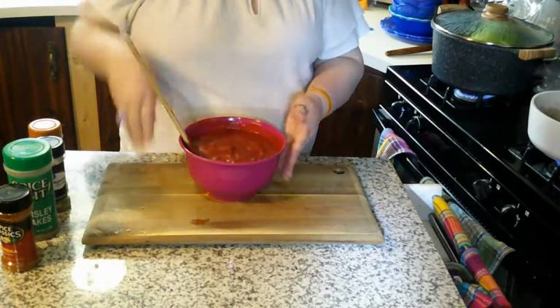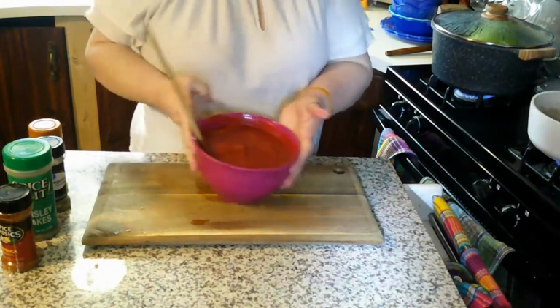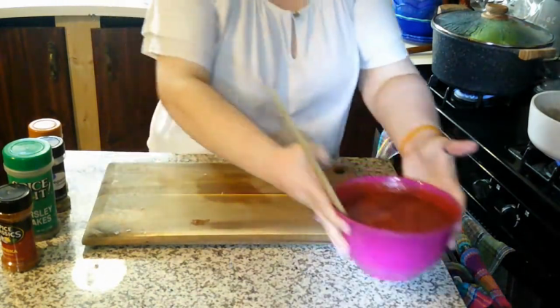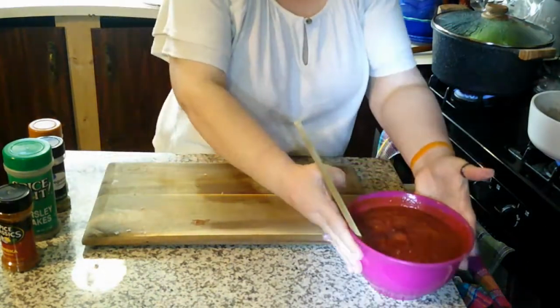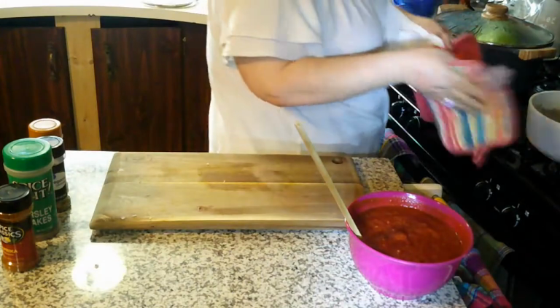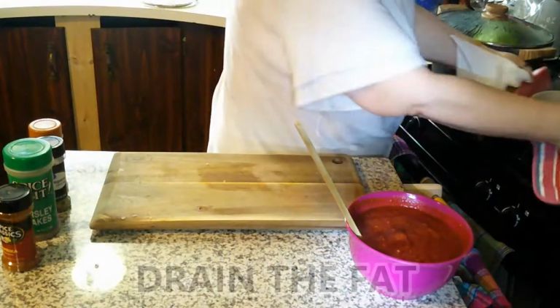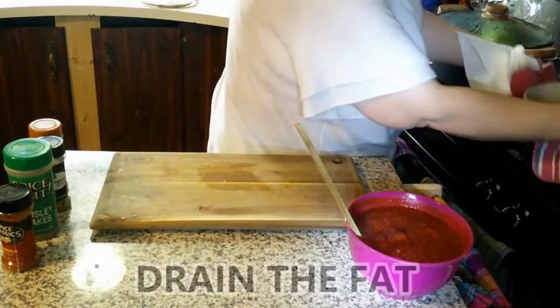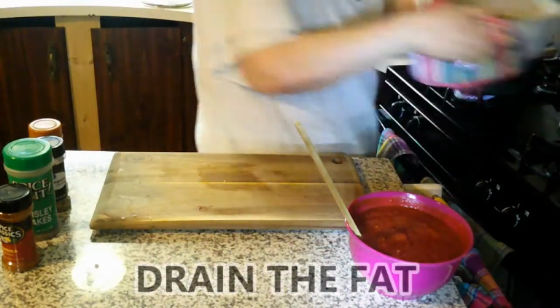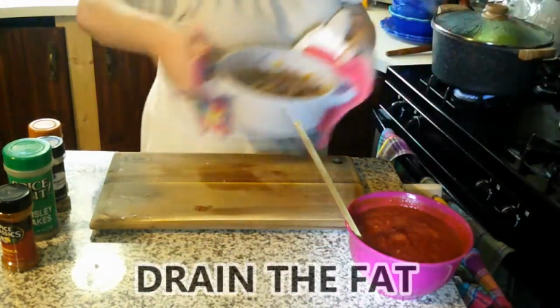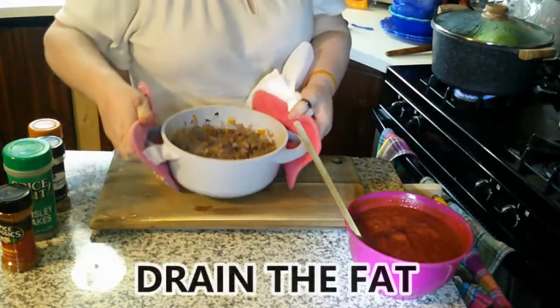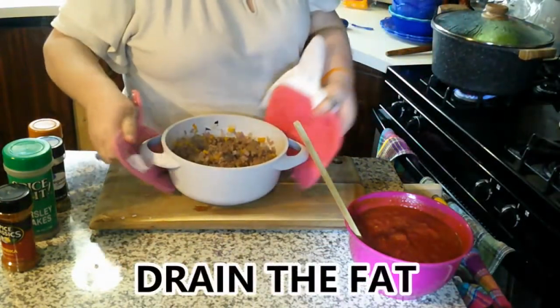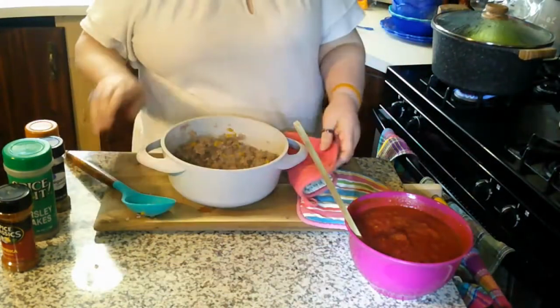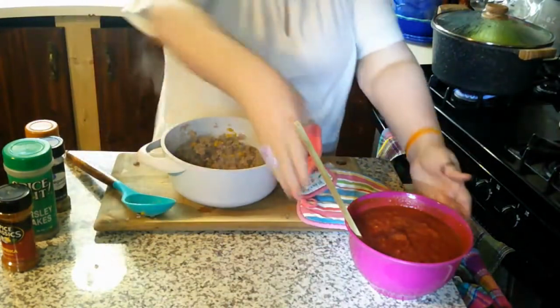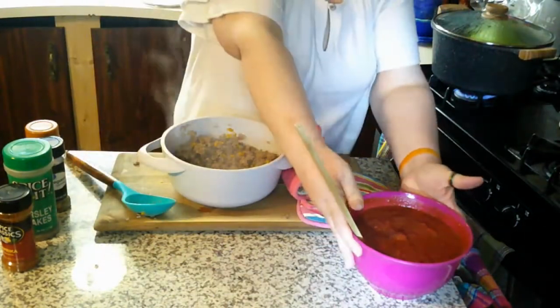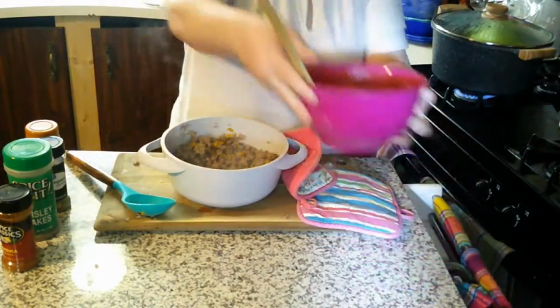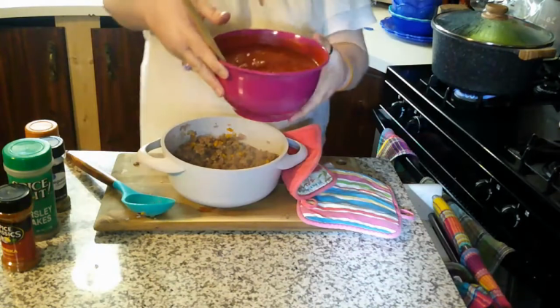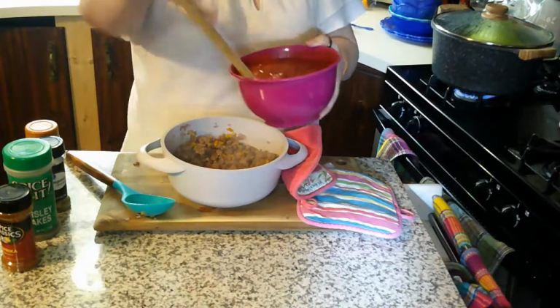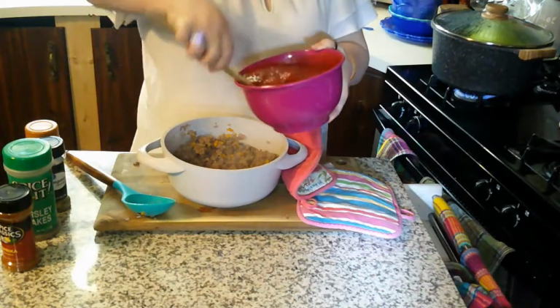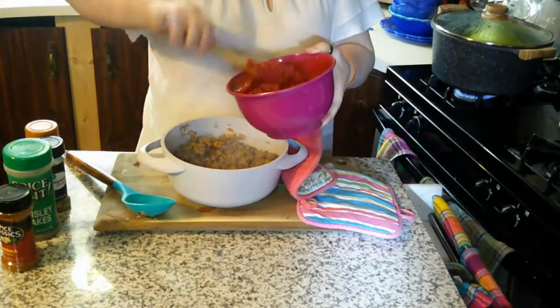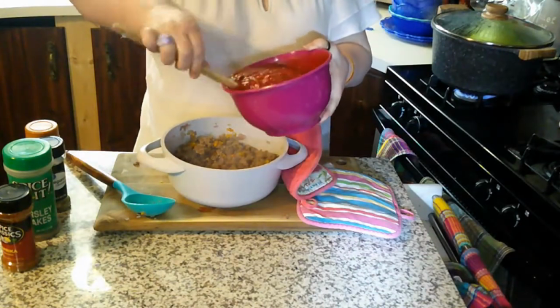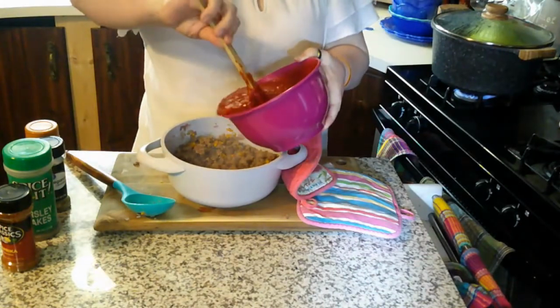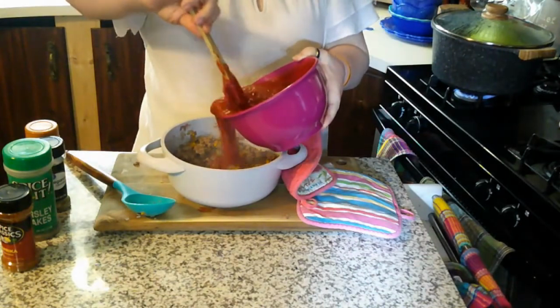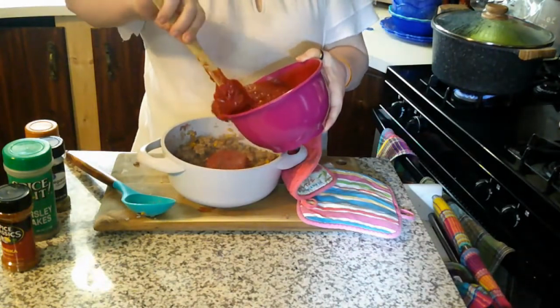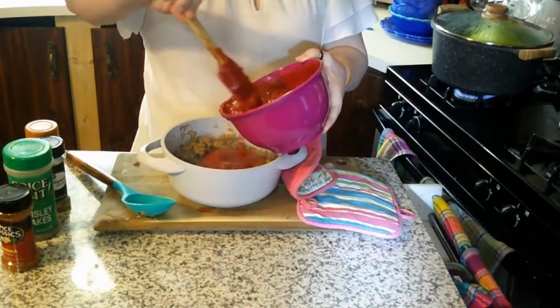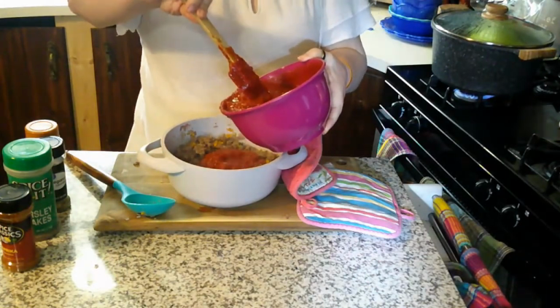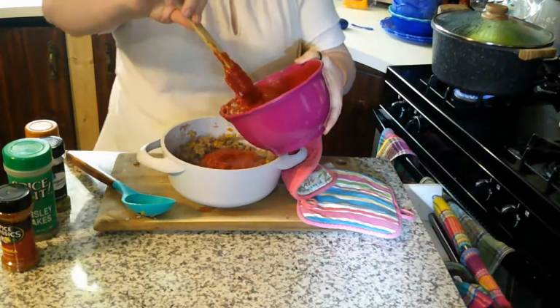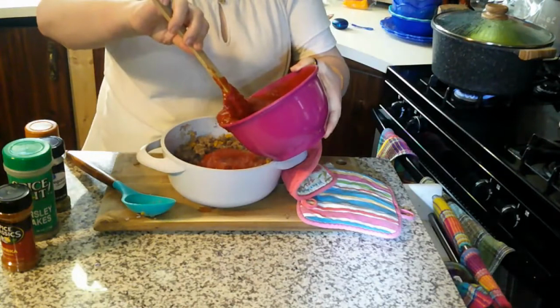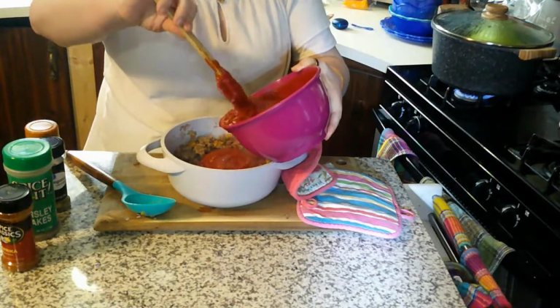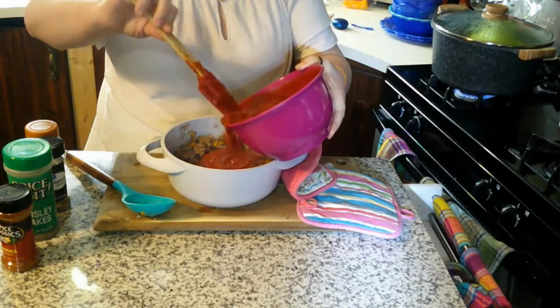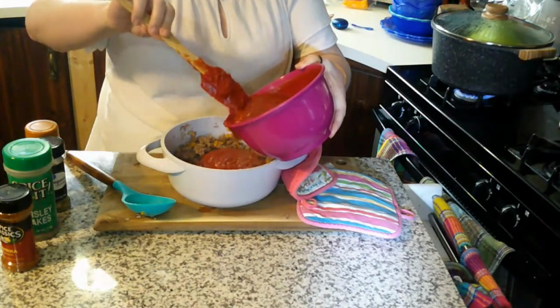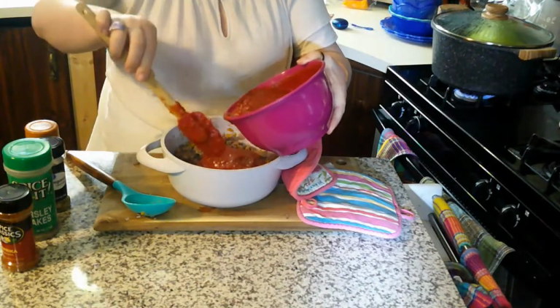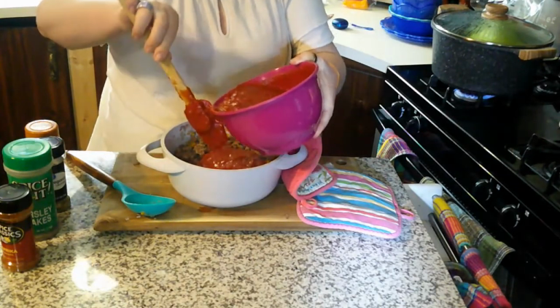Now that the sauce is all together, we're going to set it to the side. Here is our ground beef mixture — I'm going to drain the fat, and then we're going to add about a cup of that sauce to this mixture and give that a good mix.